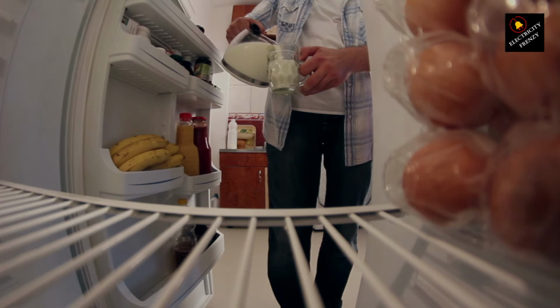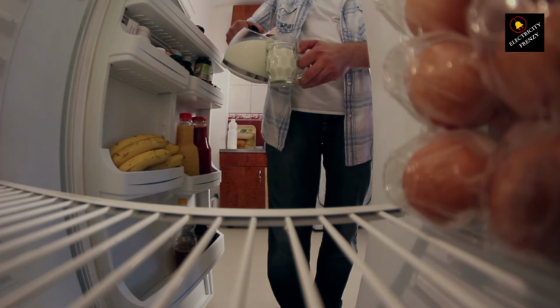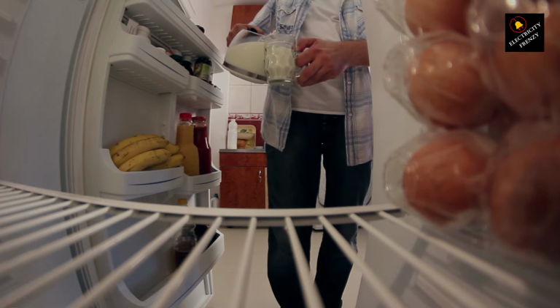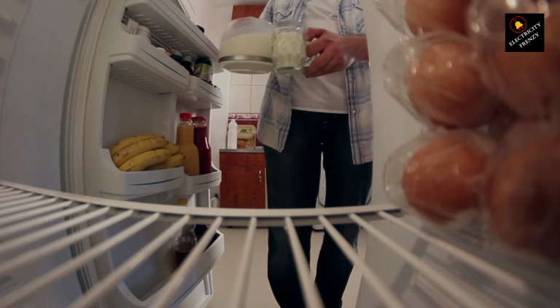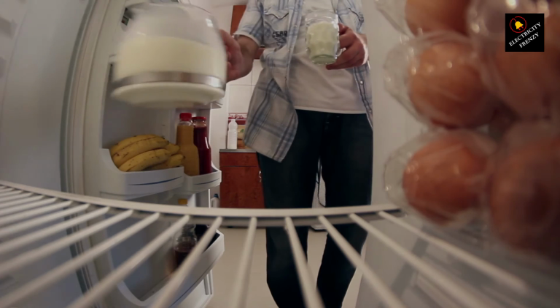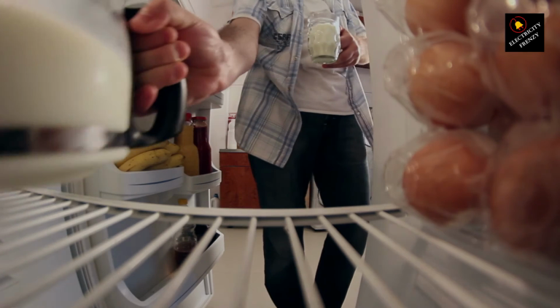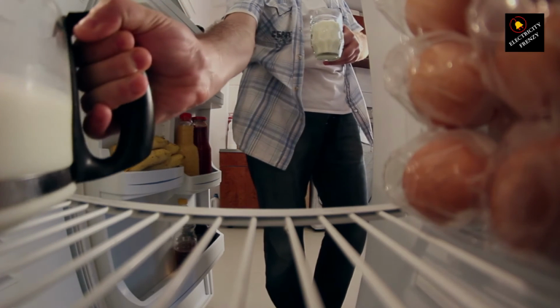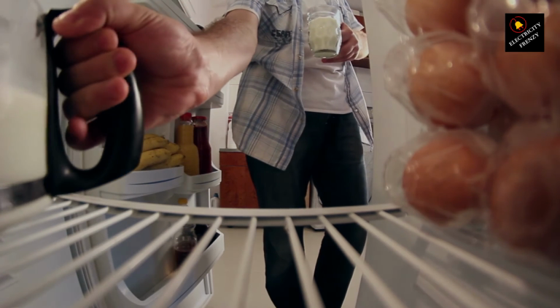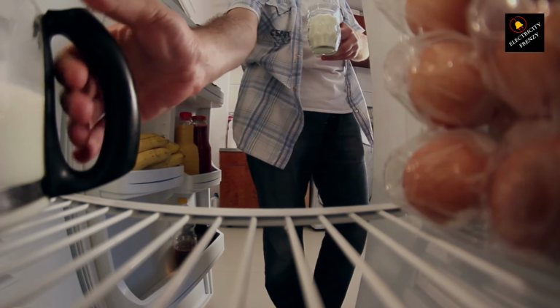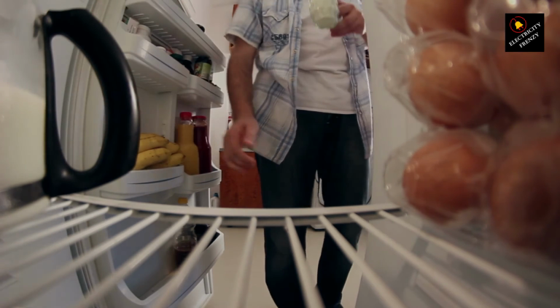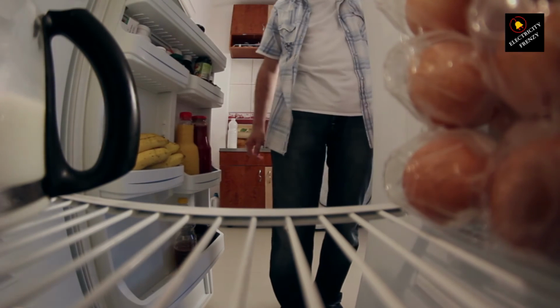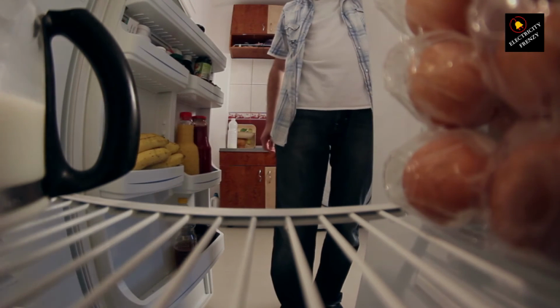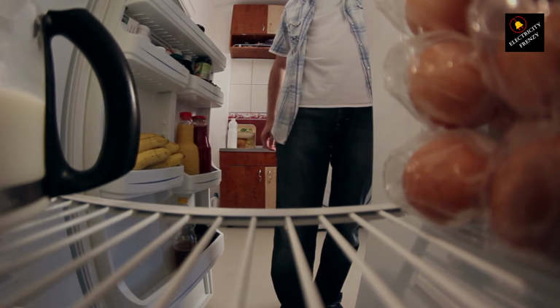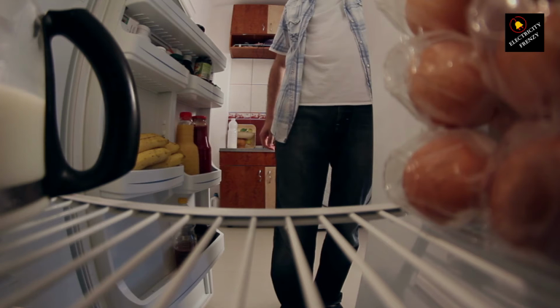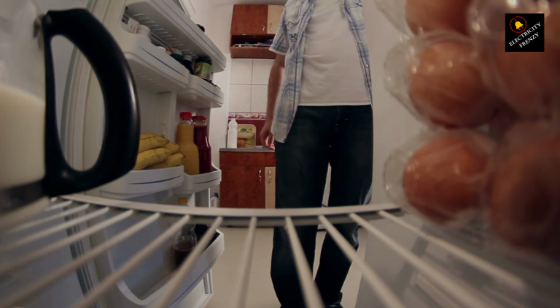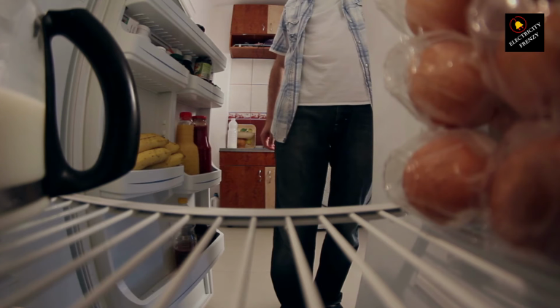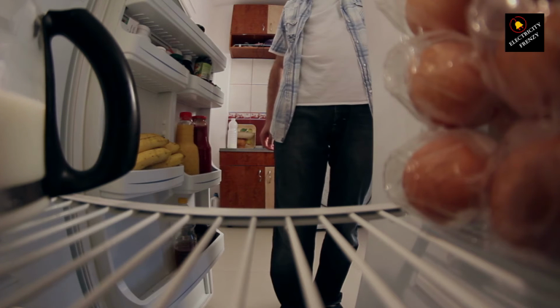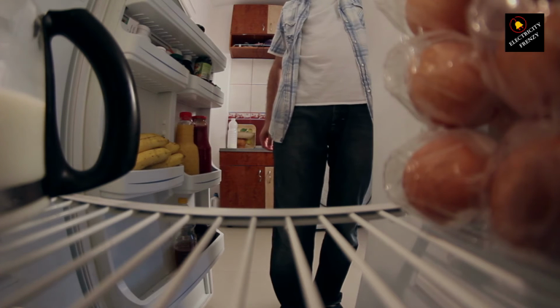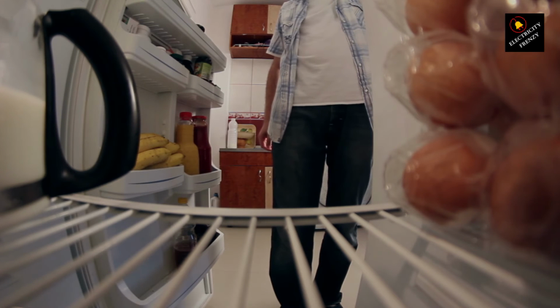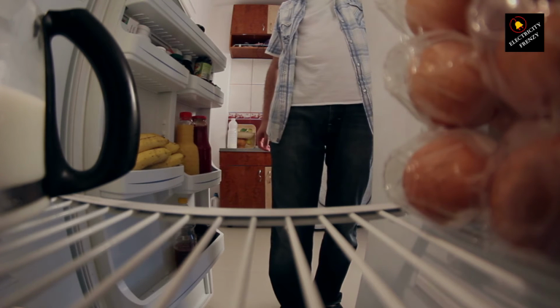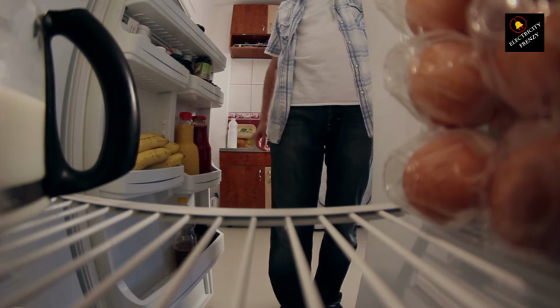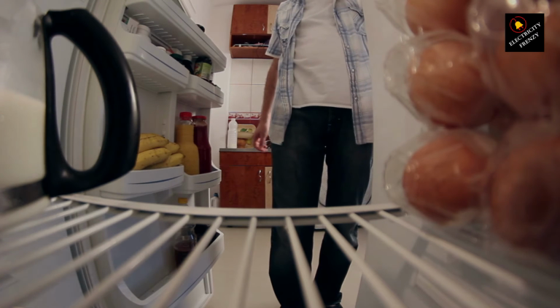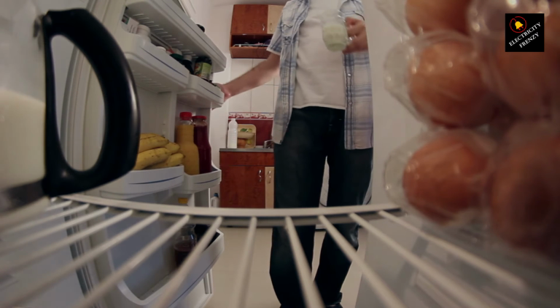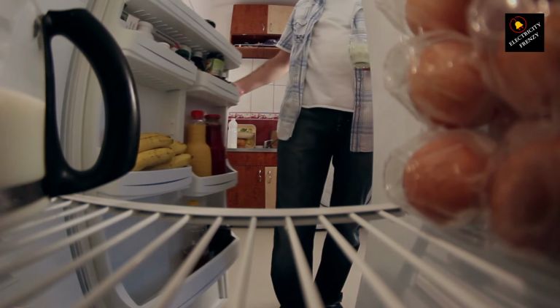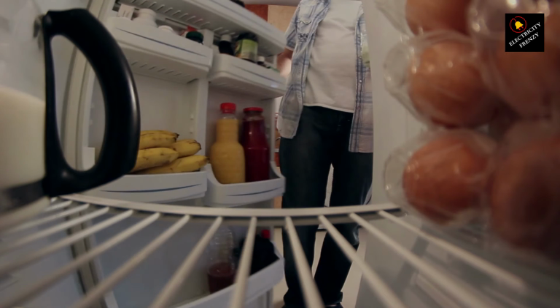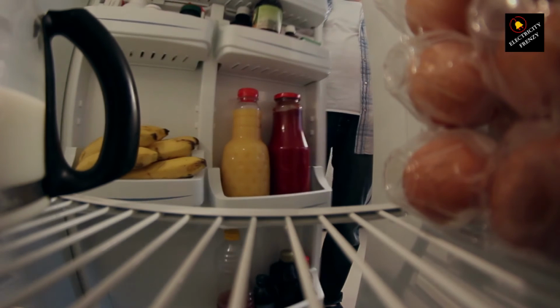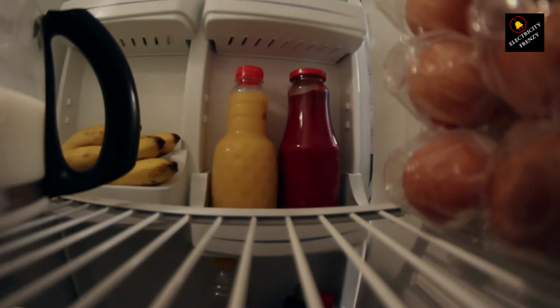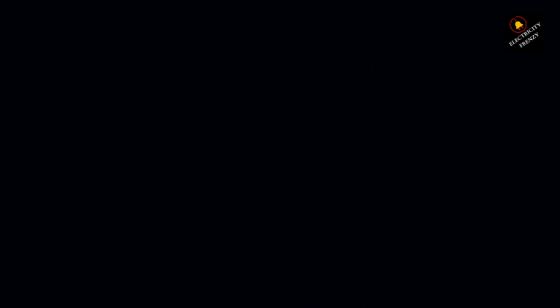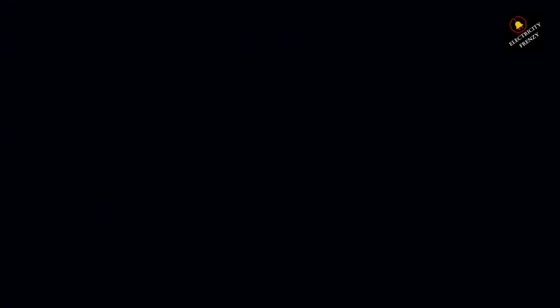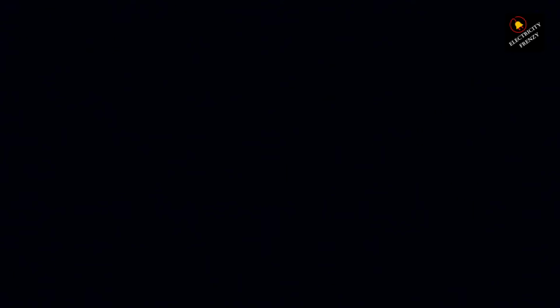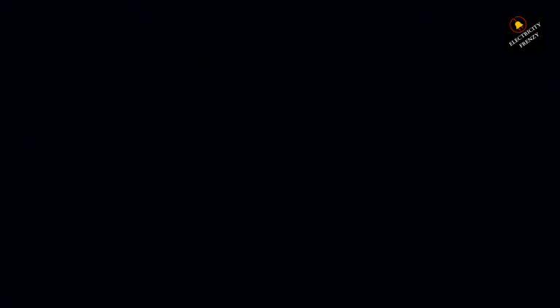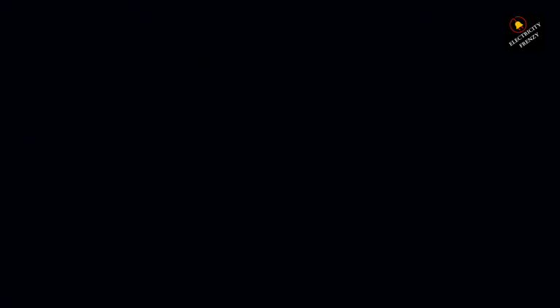So, can high voltage damage your refrigerator? Absolutely. Lightning, power surges, and voltage fluctuations are potential threats, but with the right precautions — surge protectors, voltage regulators, and good old-fashioned maintenance — you can keep your fridge safe and sound.